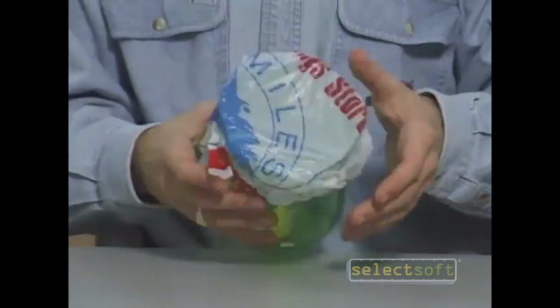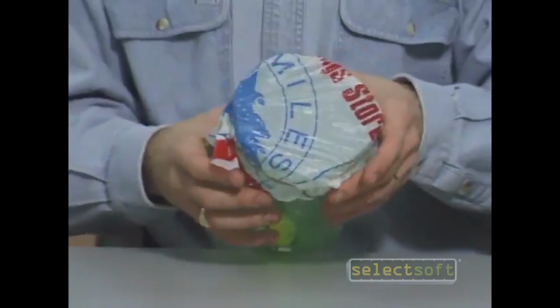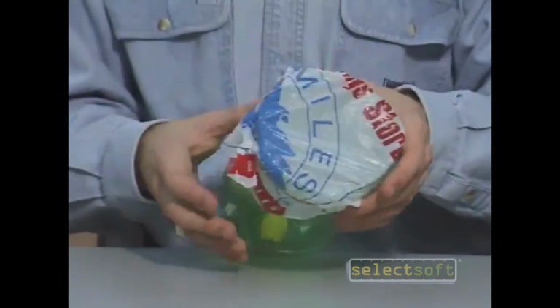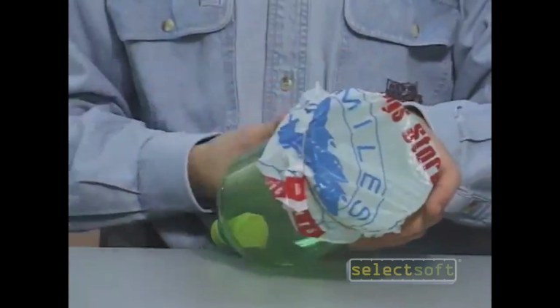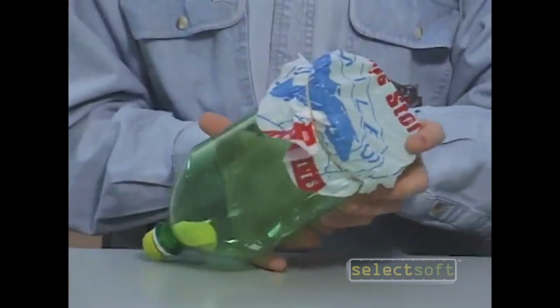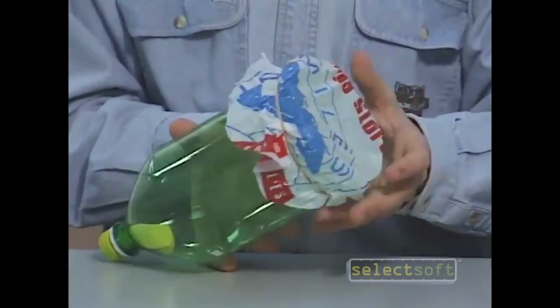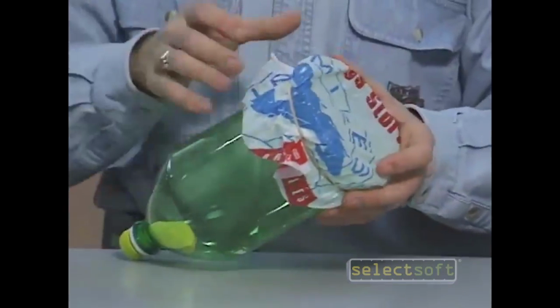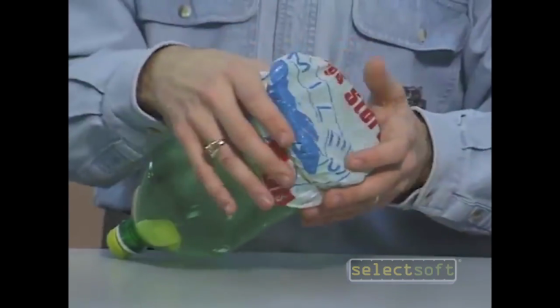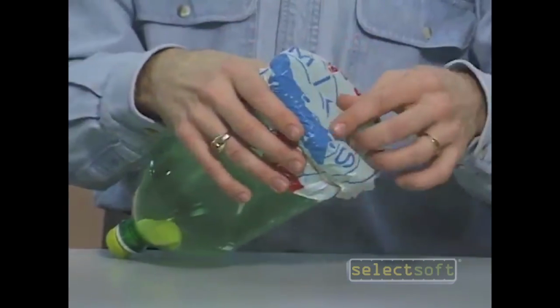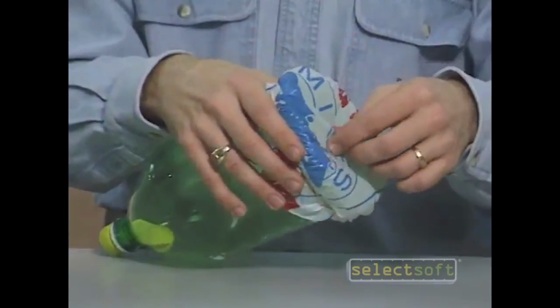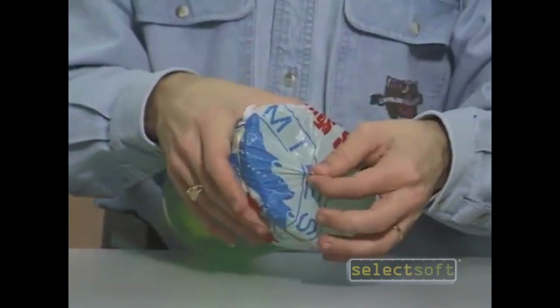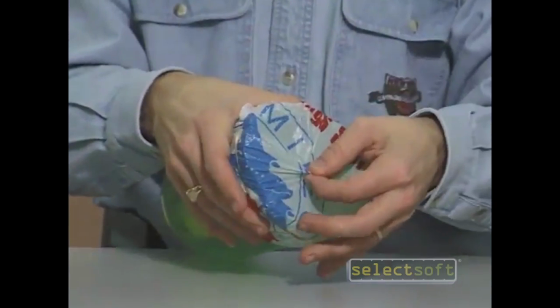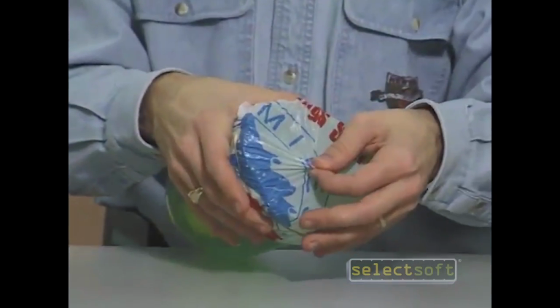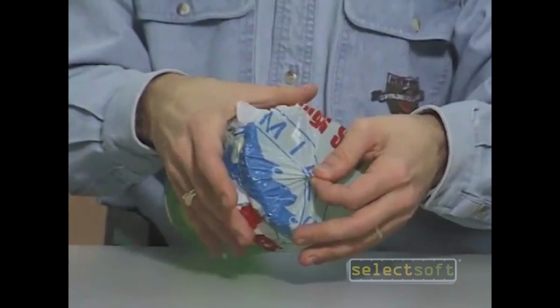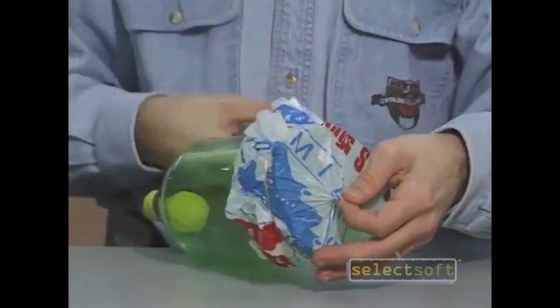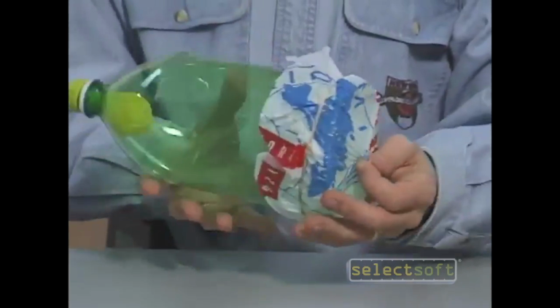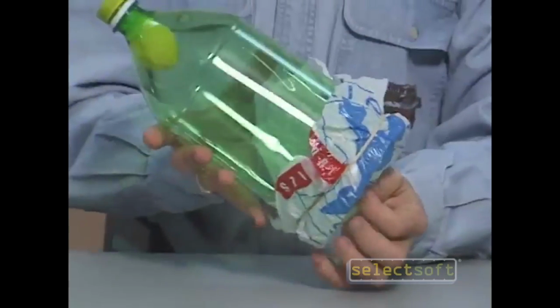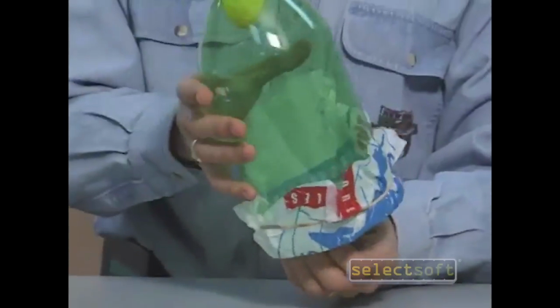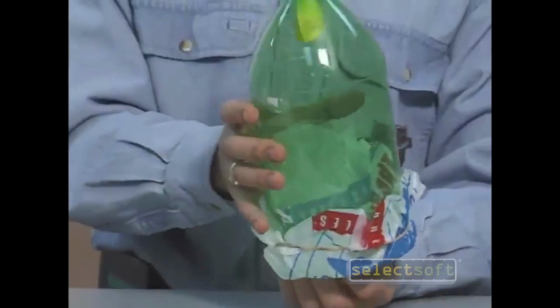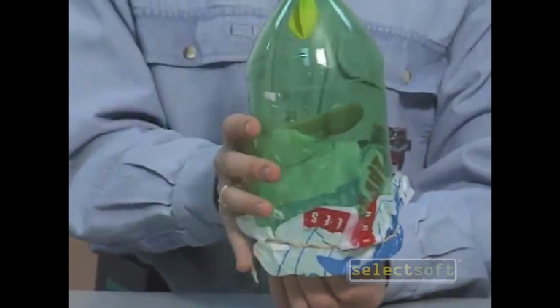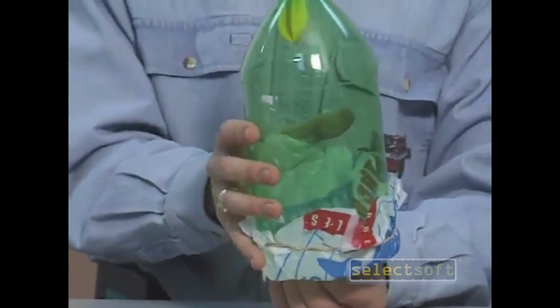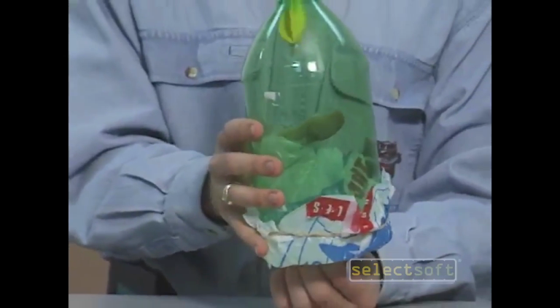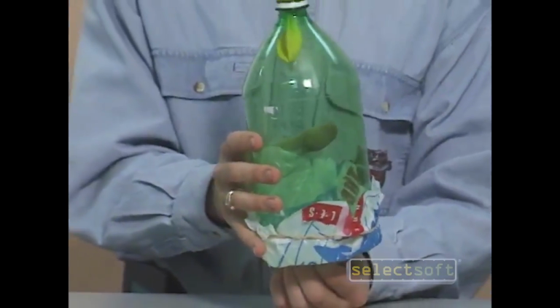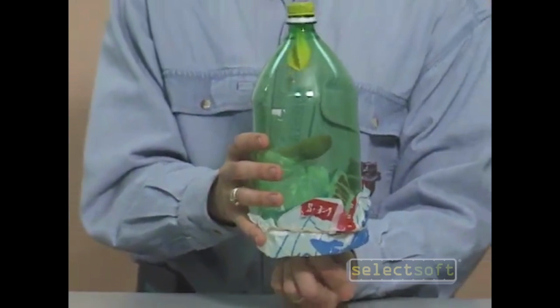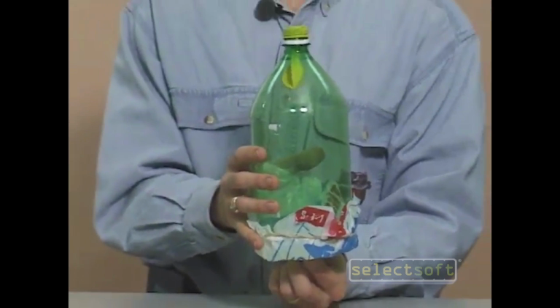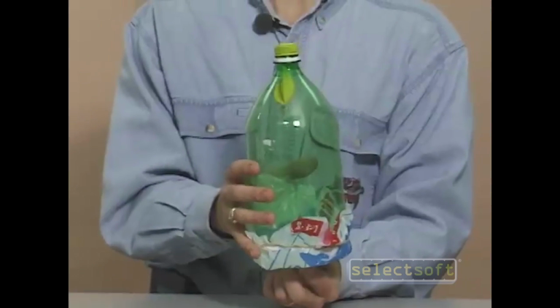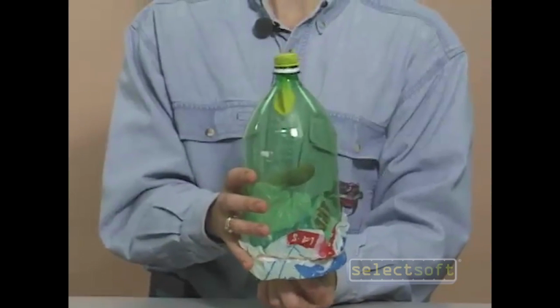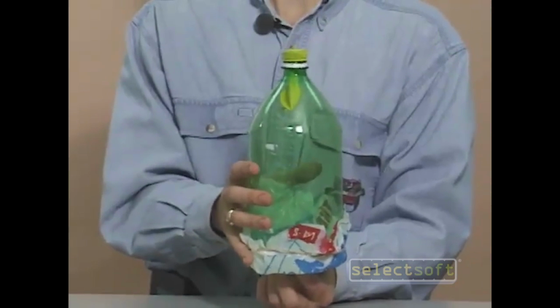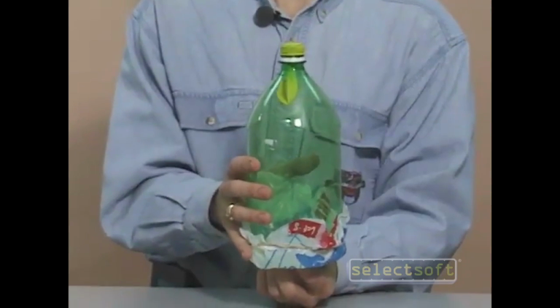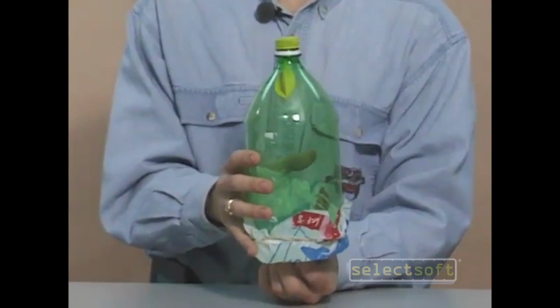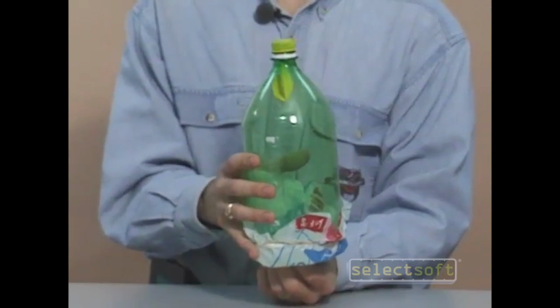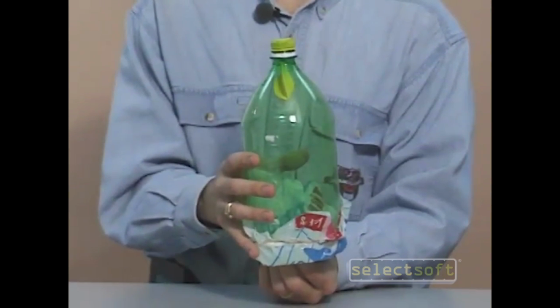Now to demonstrate our model, what you'll want to do is grasp the bottom of the plastic bag, then invert, and then pull down on the plastic bag, and watch what happens to the balloon.